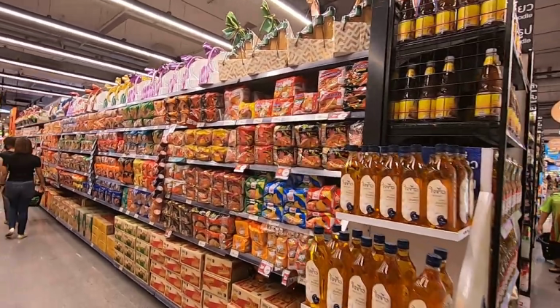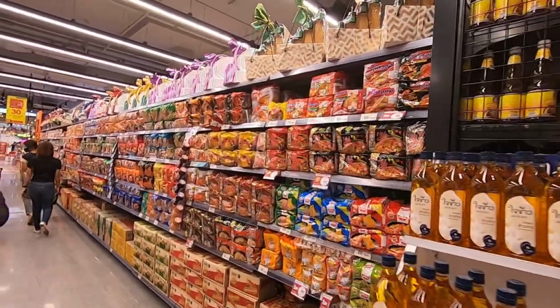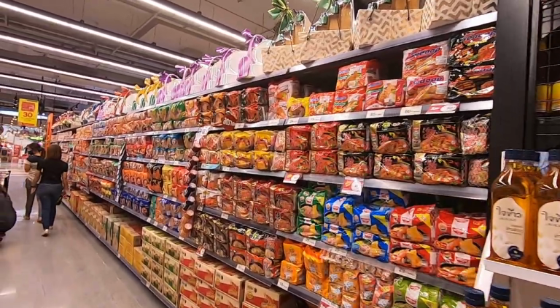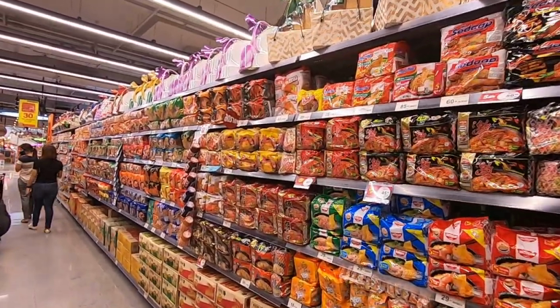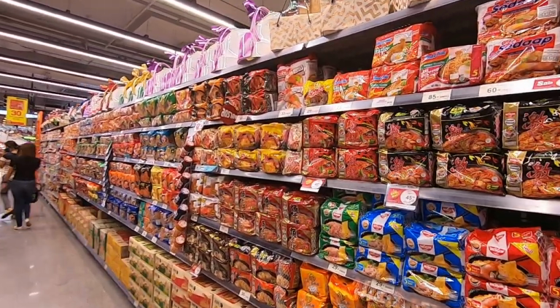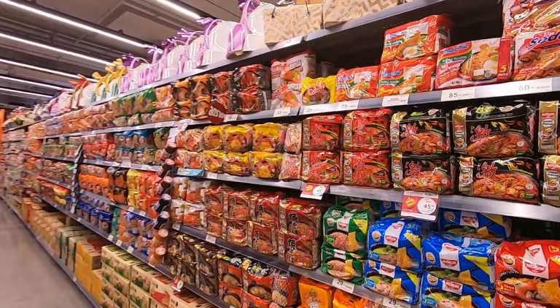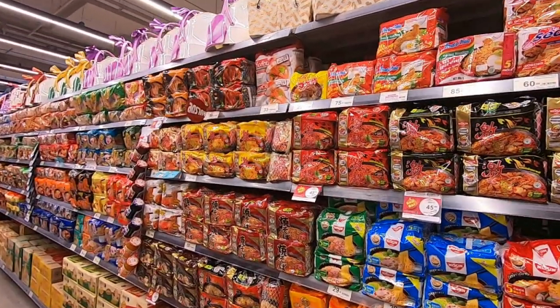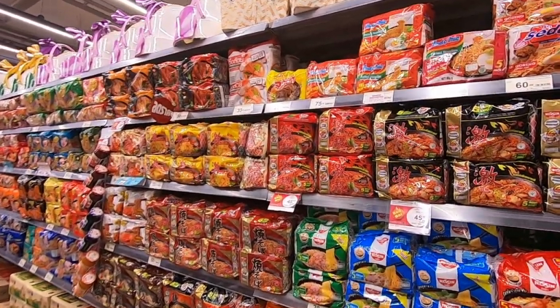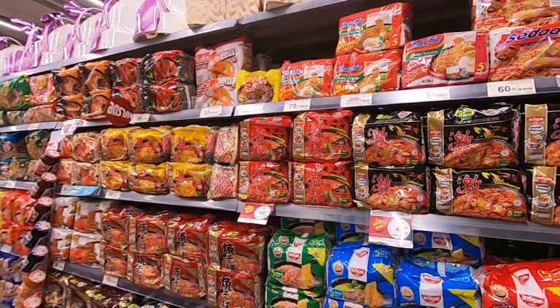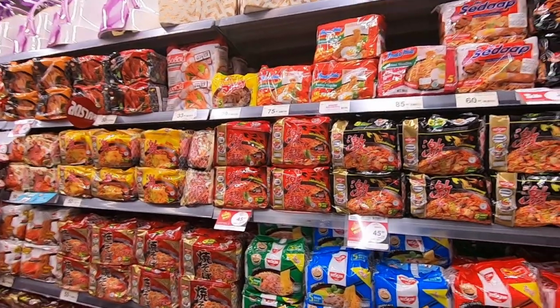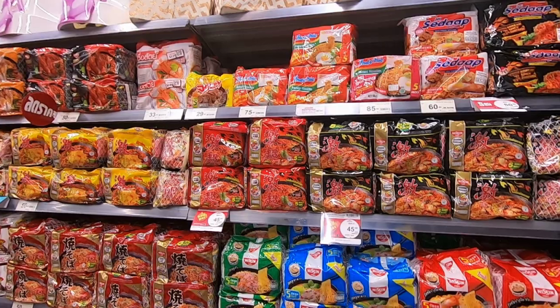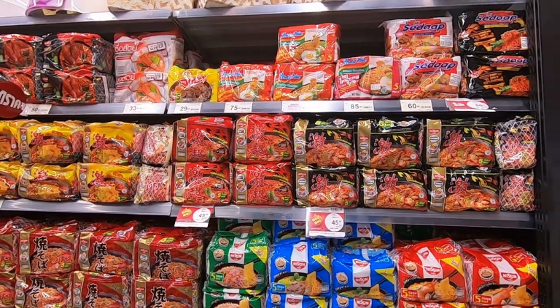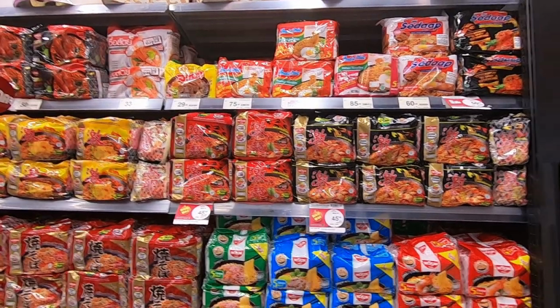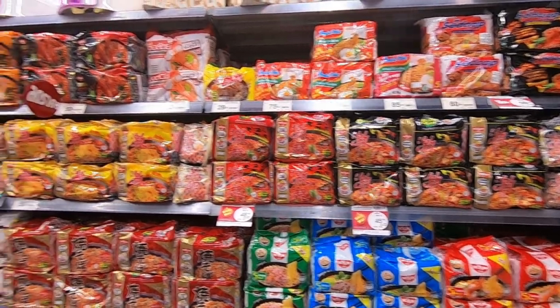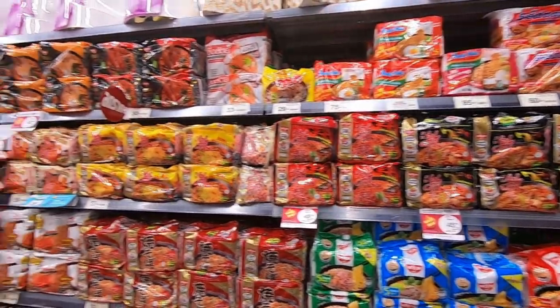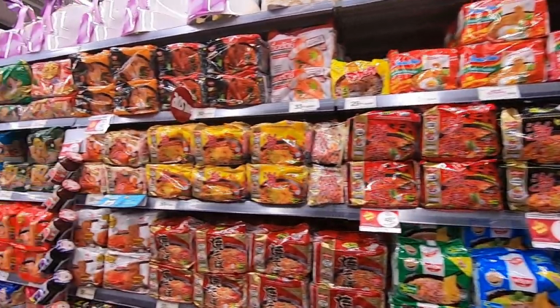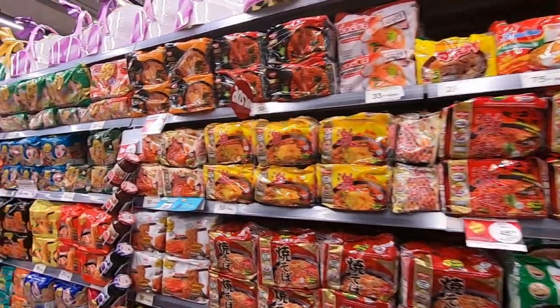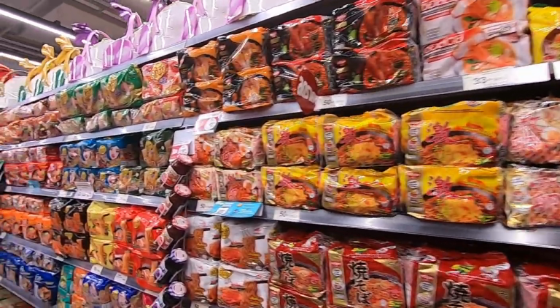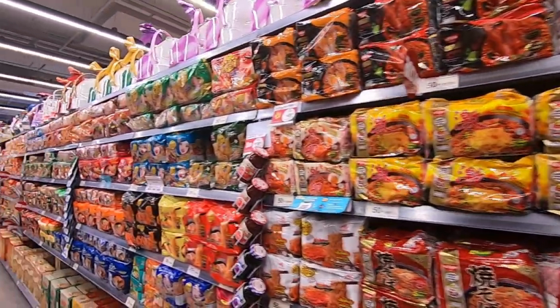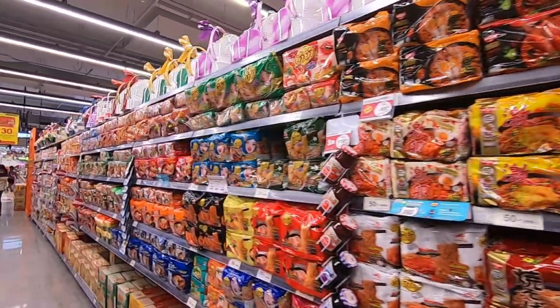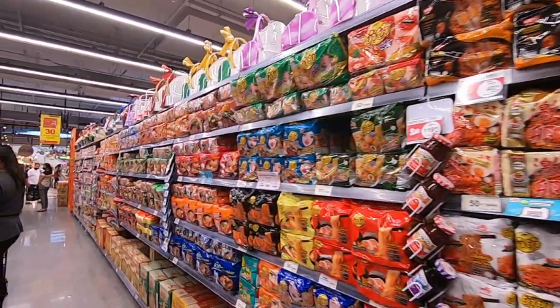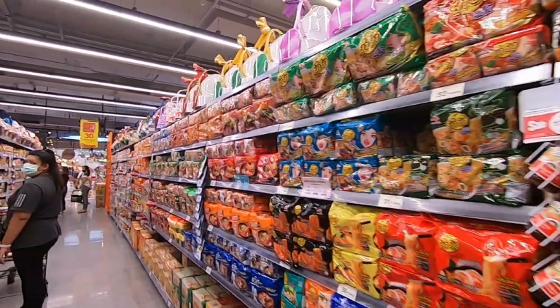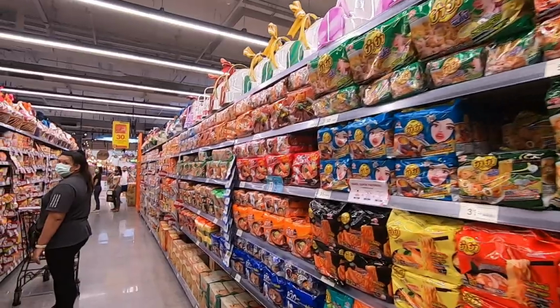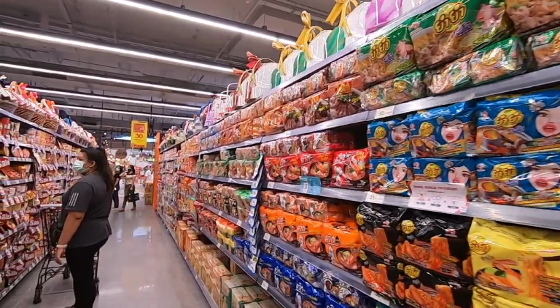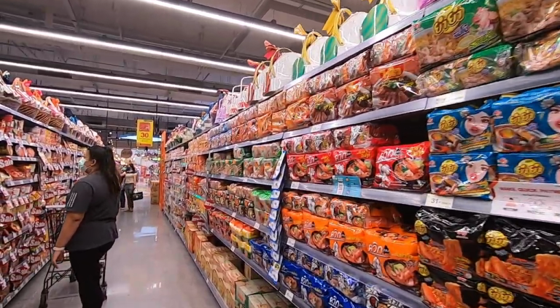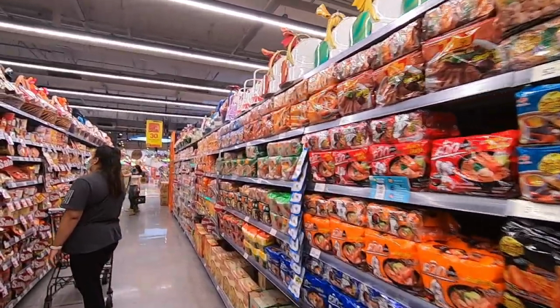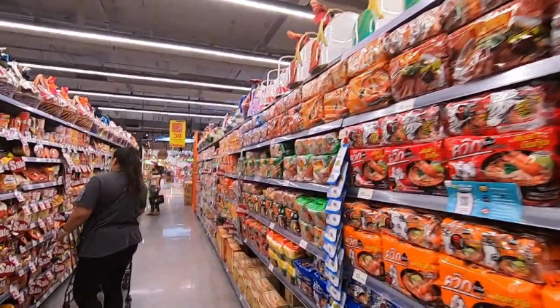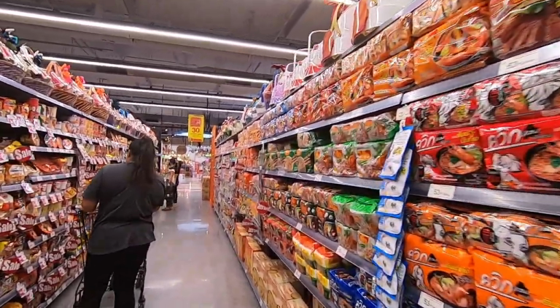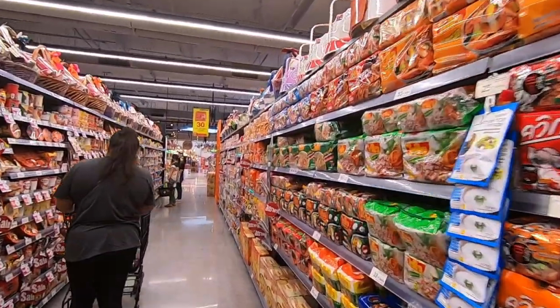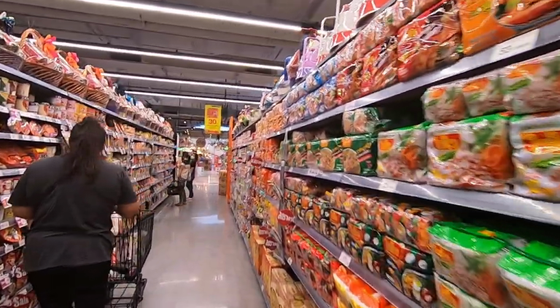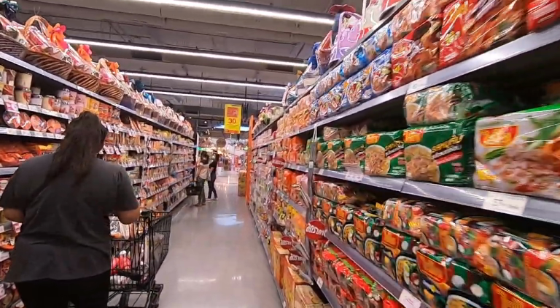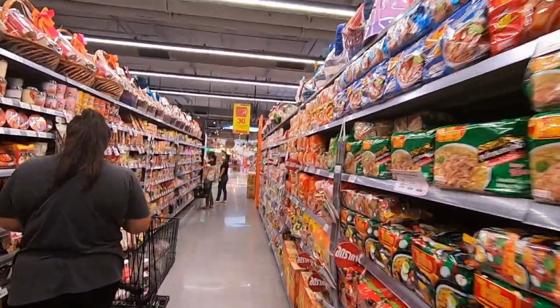Yes, this is the Thai noodle section — the Mama noodles and all kinds of noodles there to float your boat, whatever you're into, they've got it. Let's walk on a little bit further.